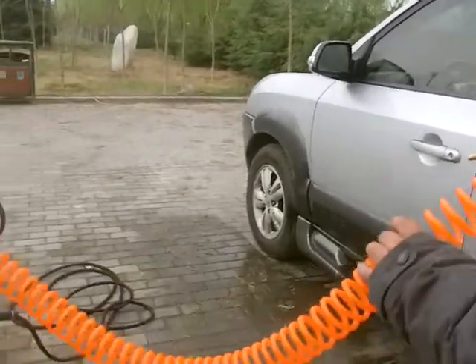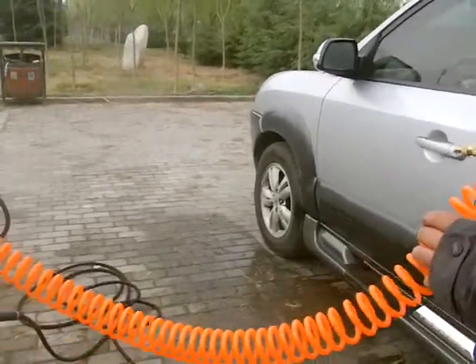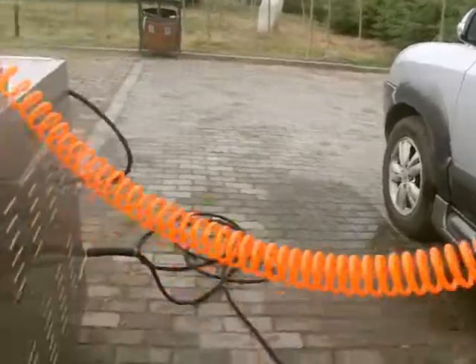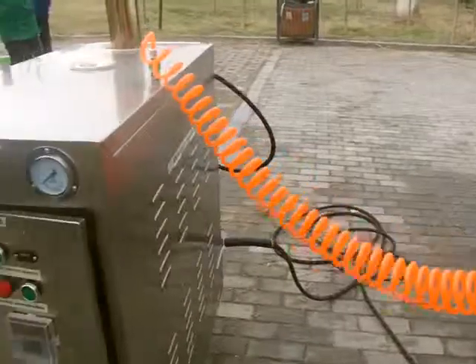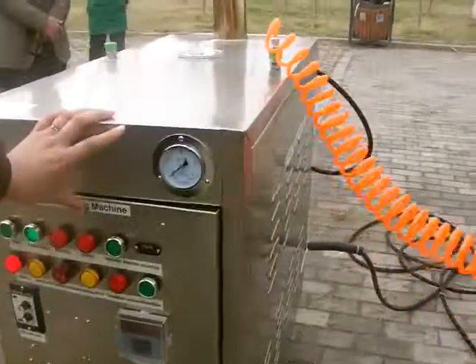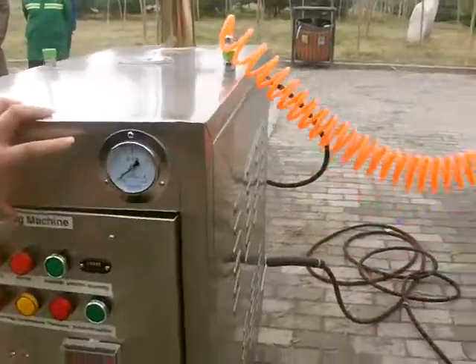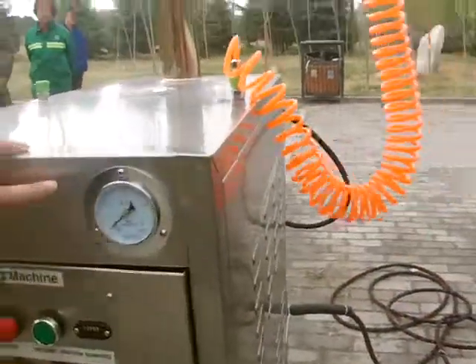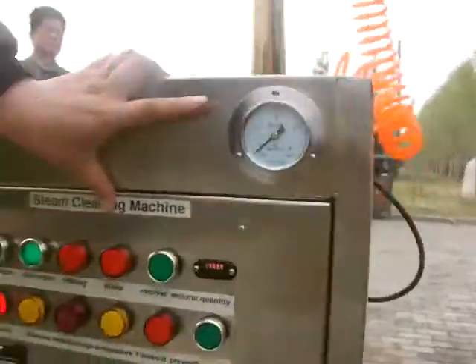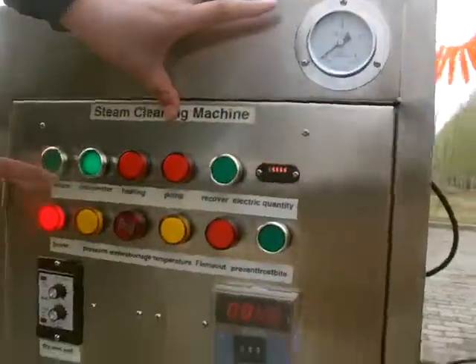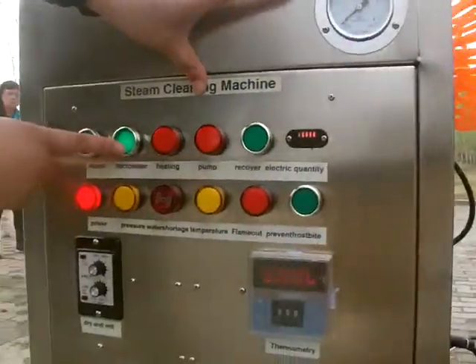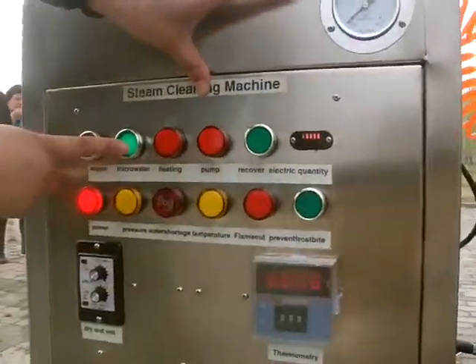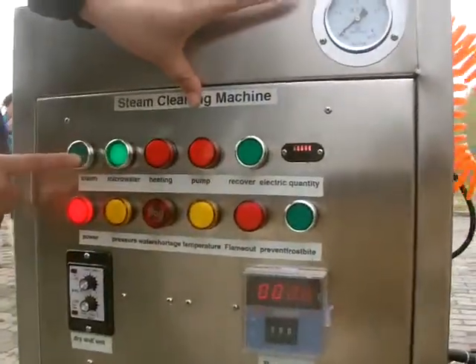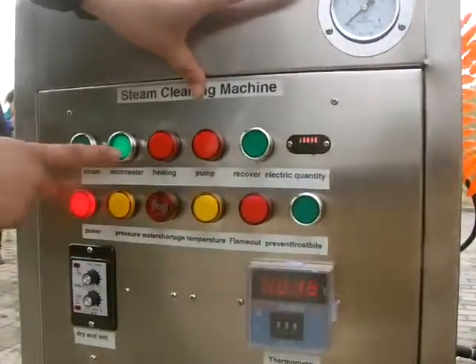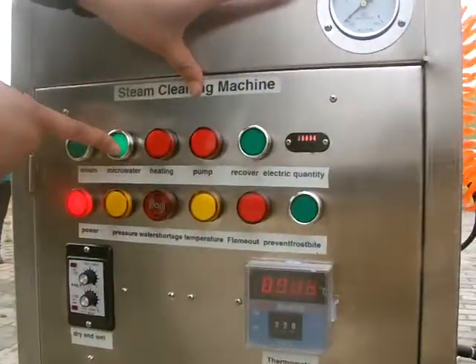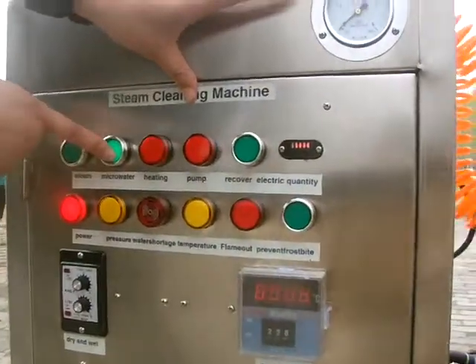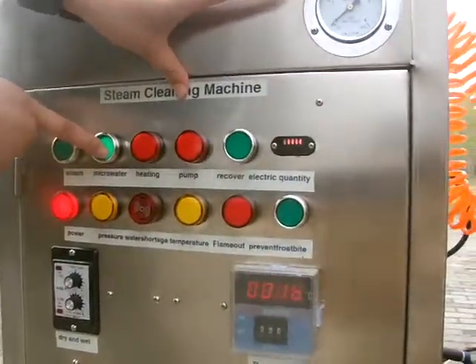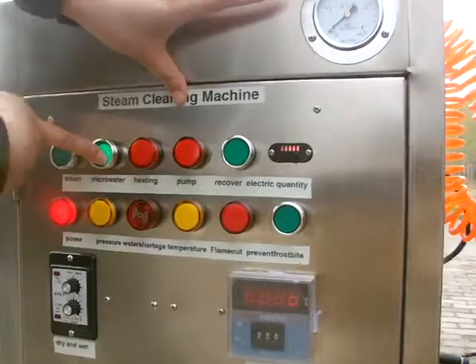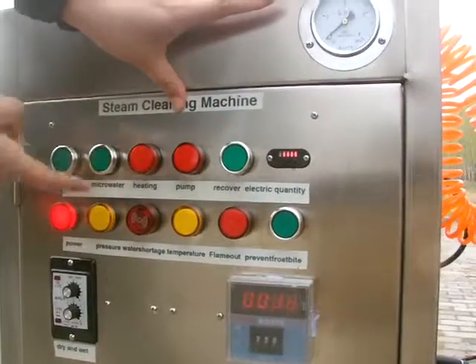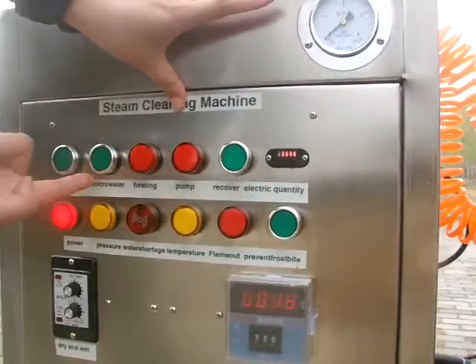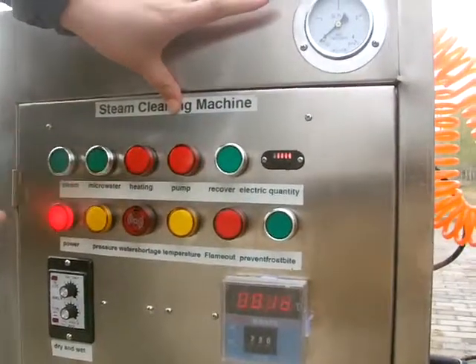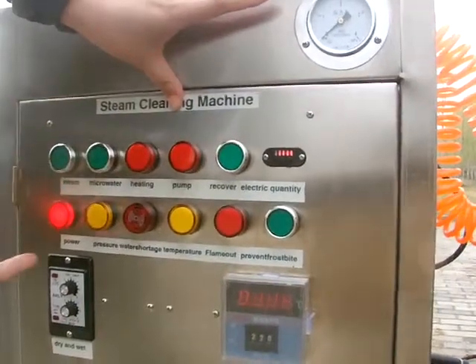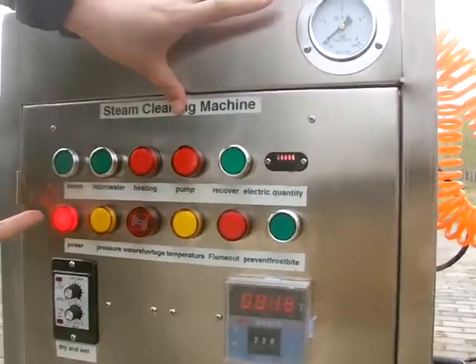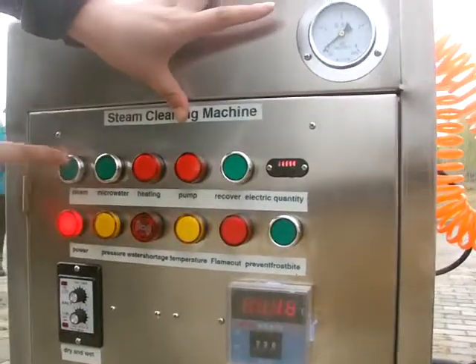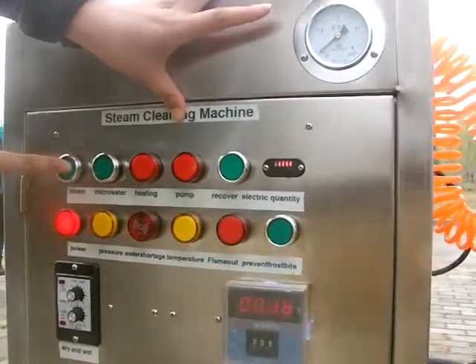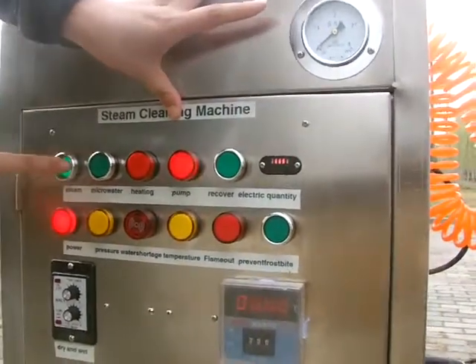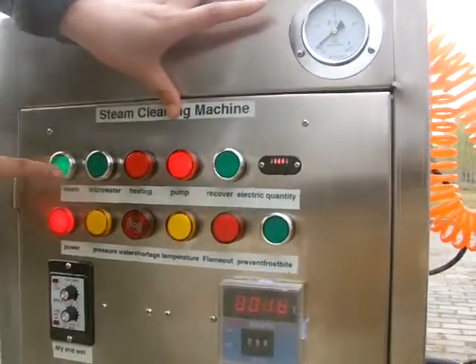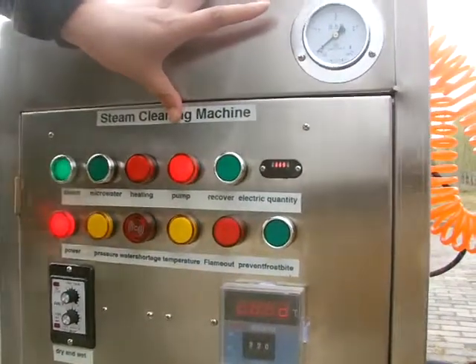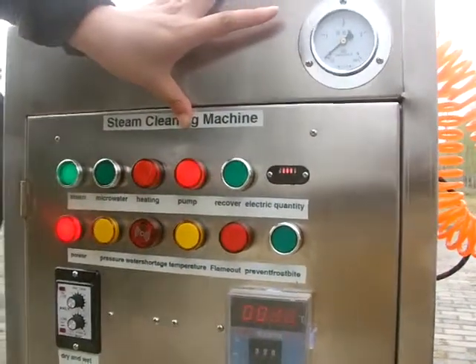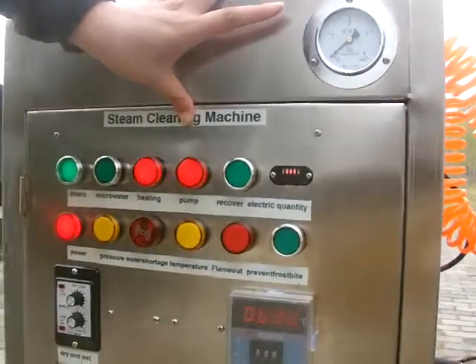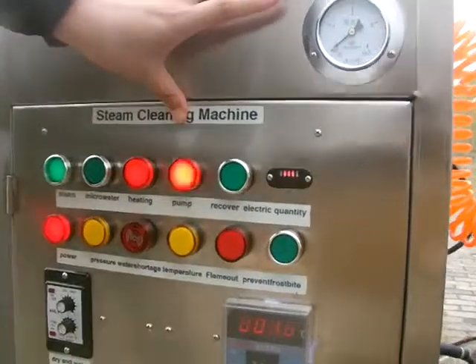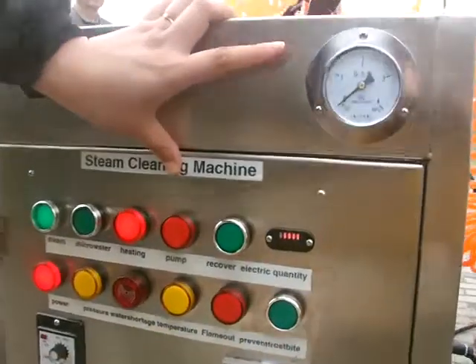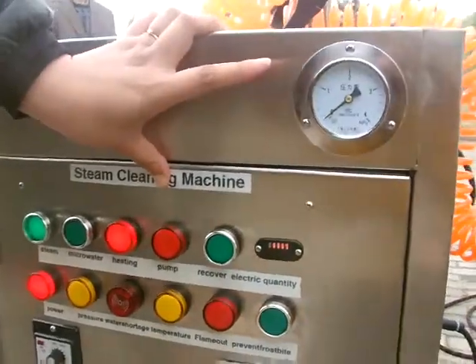Secondly, we can use the steam button. Press the micro-water again, then the function will be stopped. And press the steam button — the machine will start to heat.